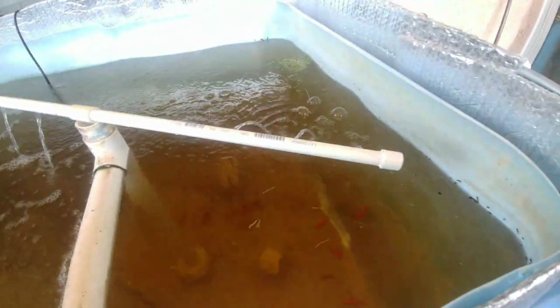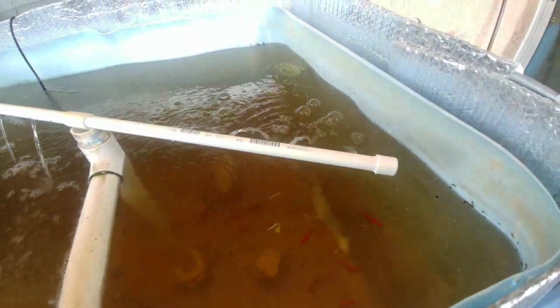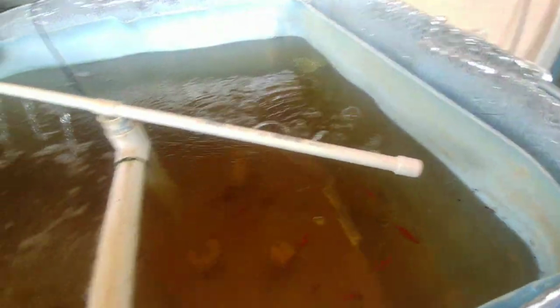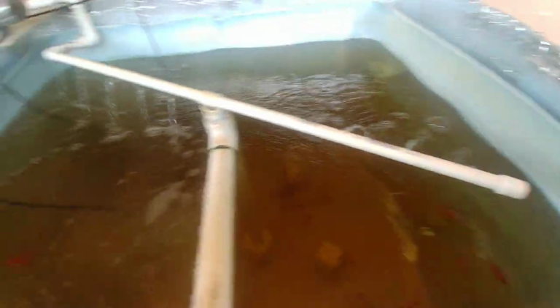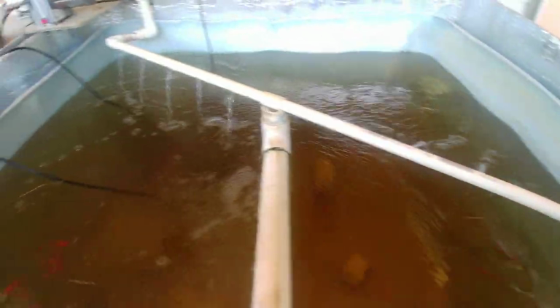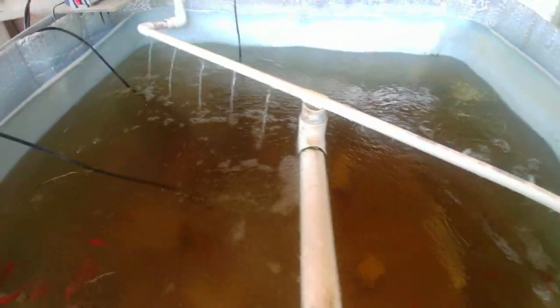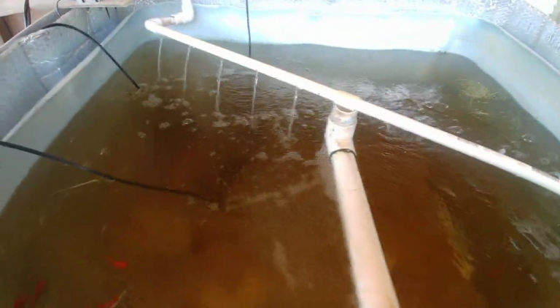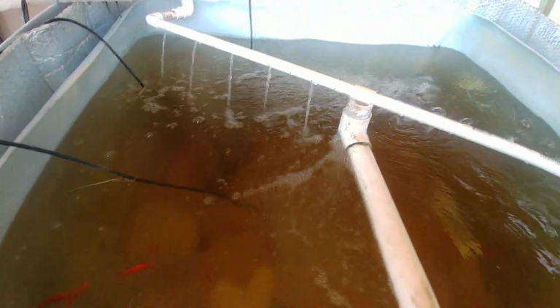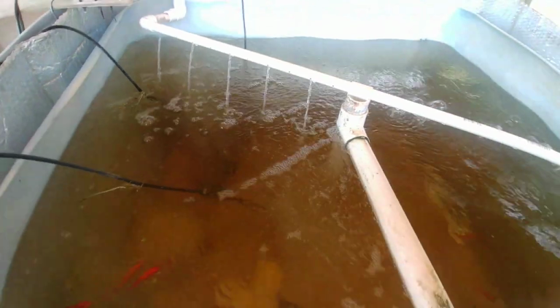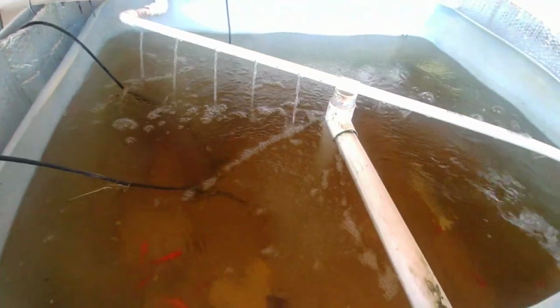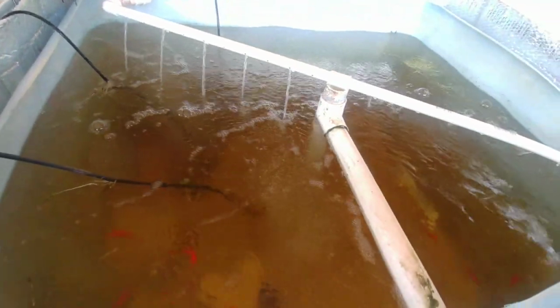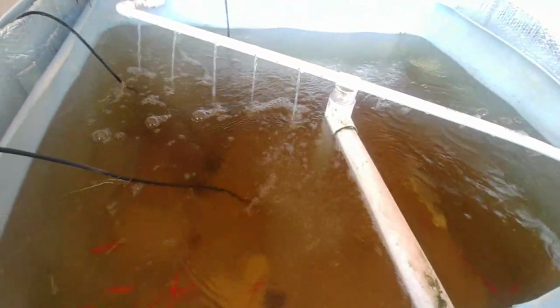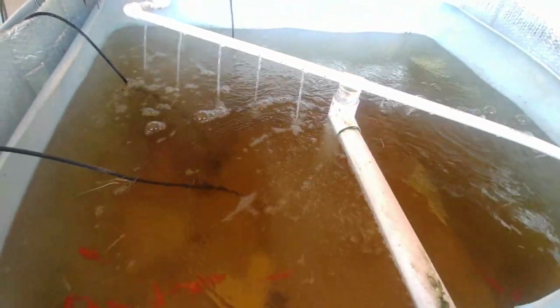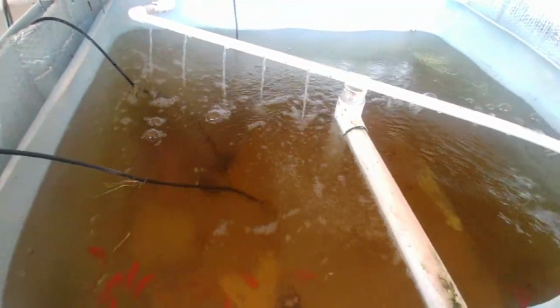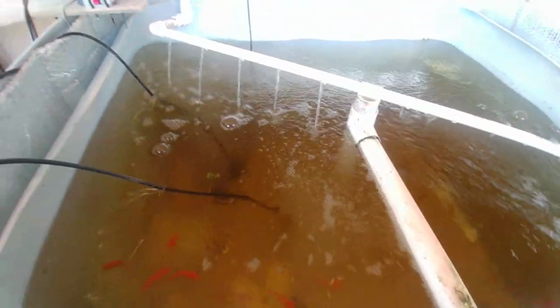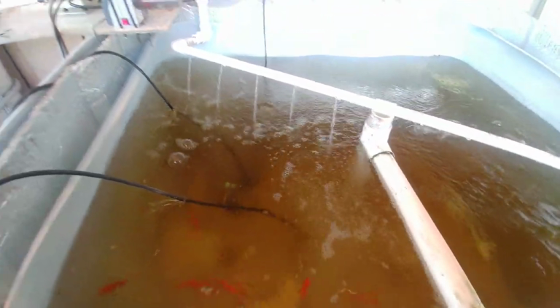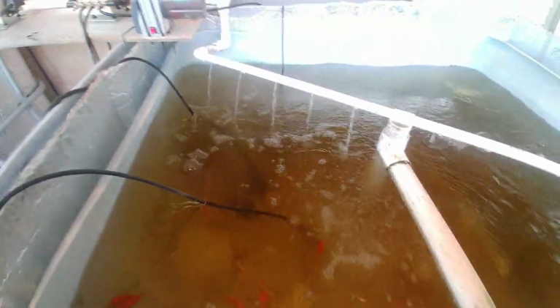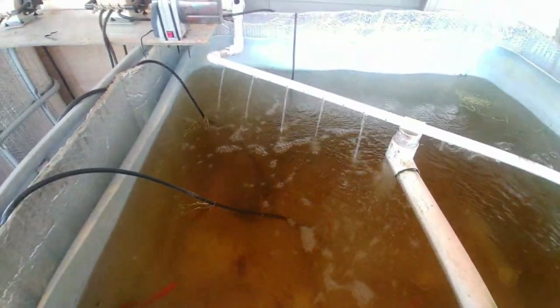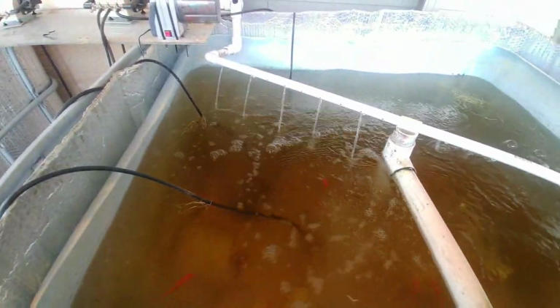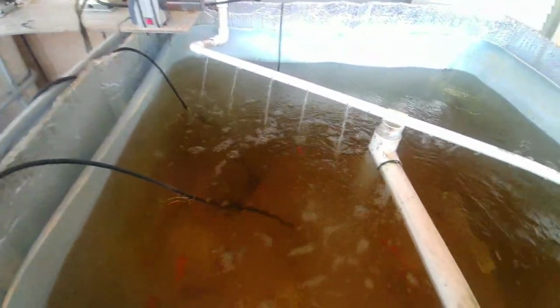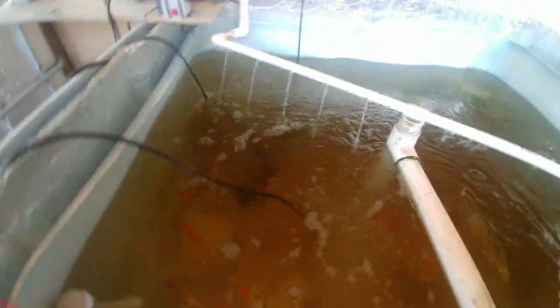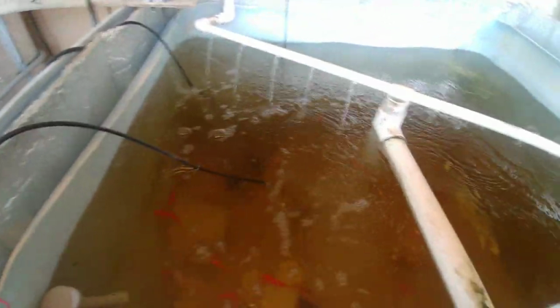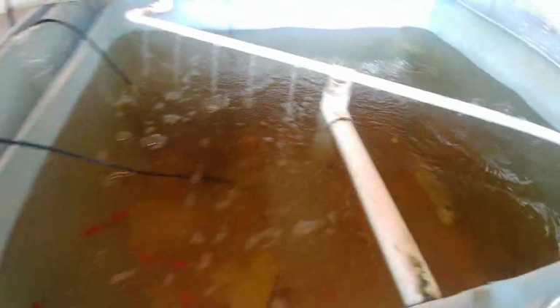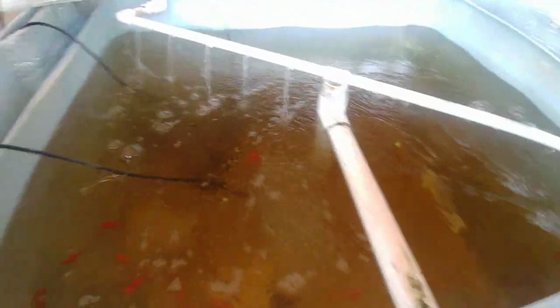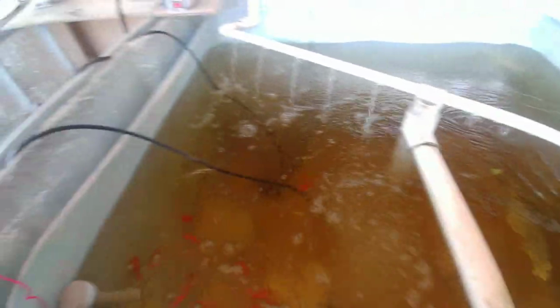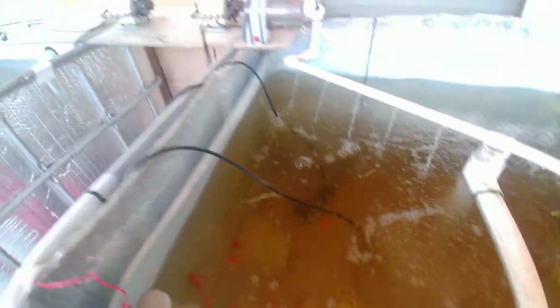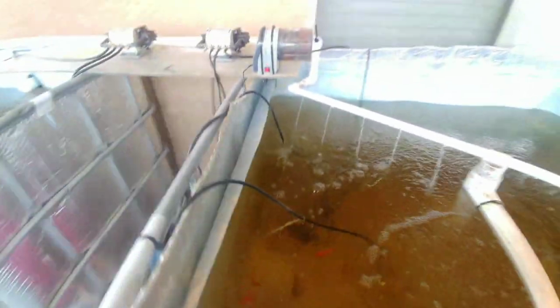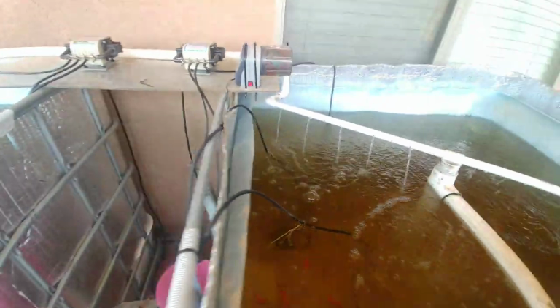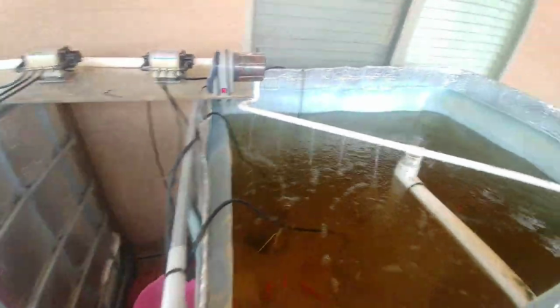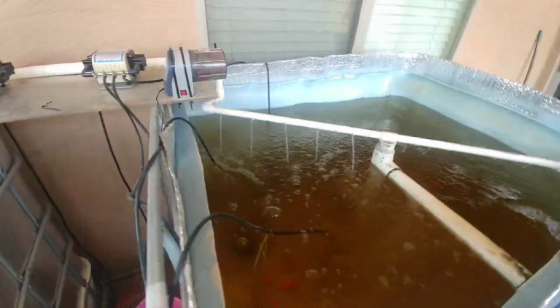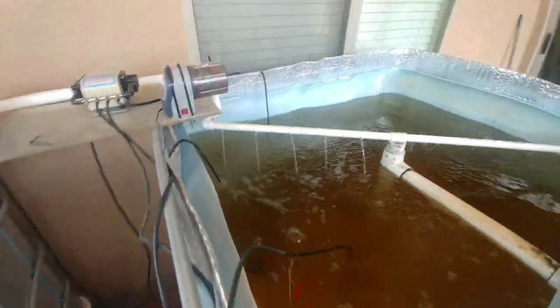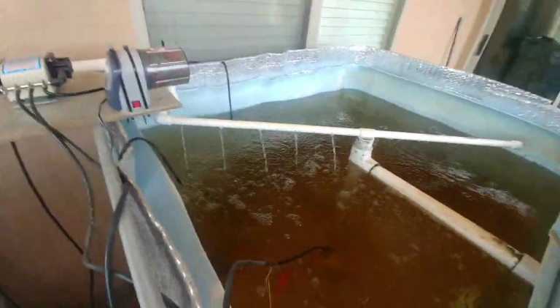It also aerates the water a little bit, which I'm not worried about — the air pumps and air stones do plenty of that for me.